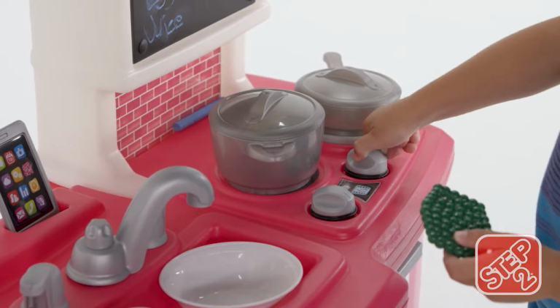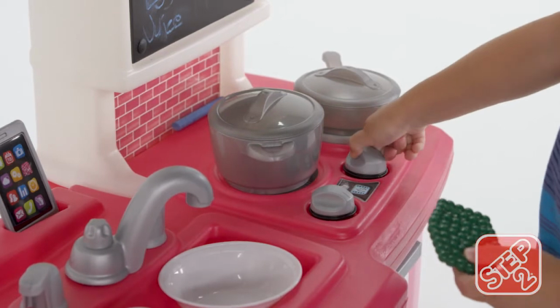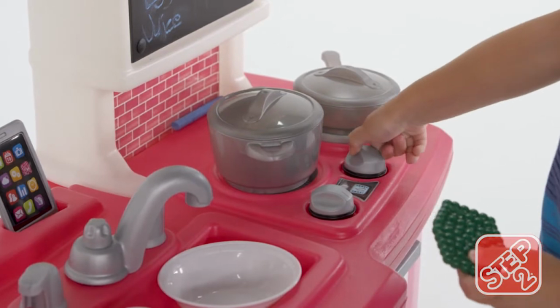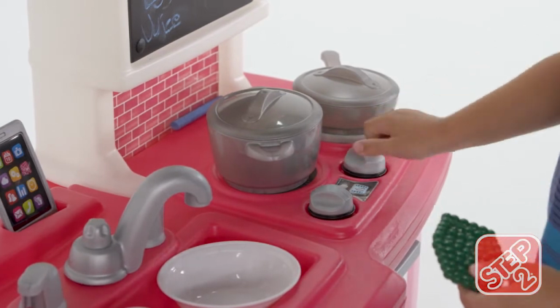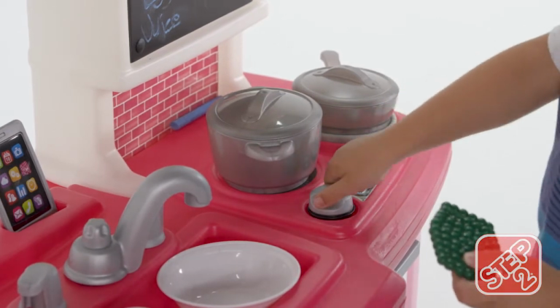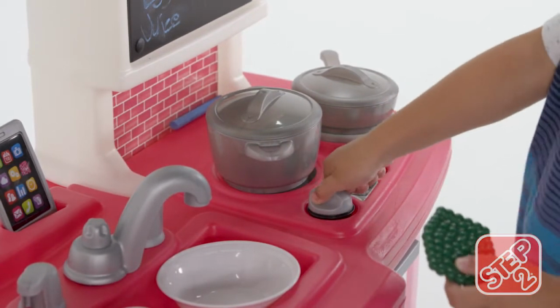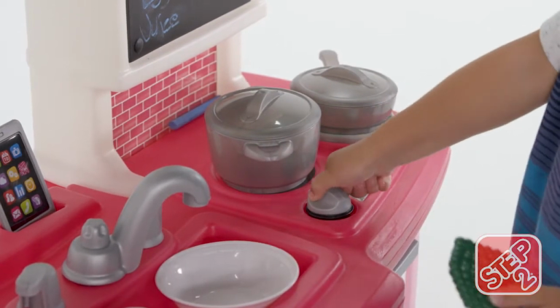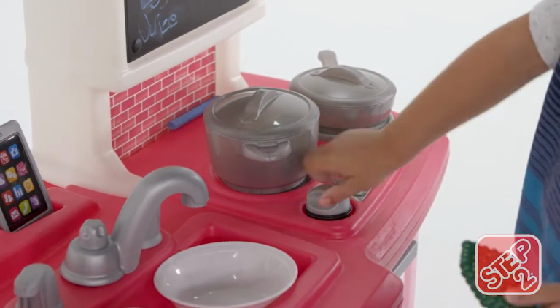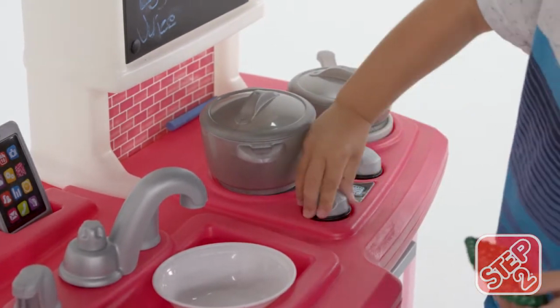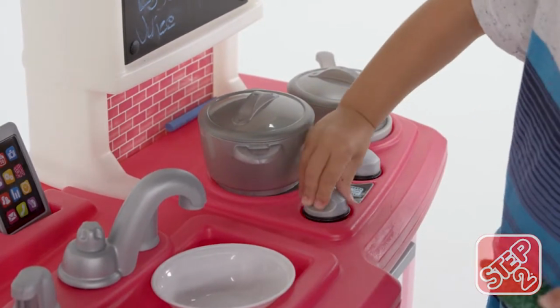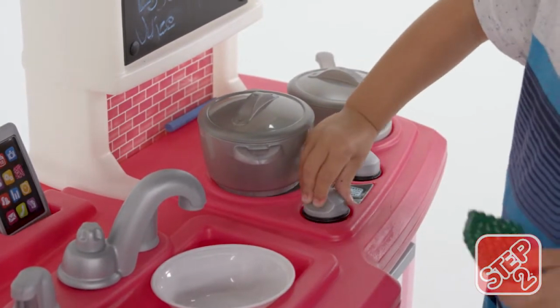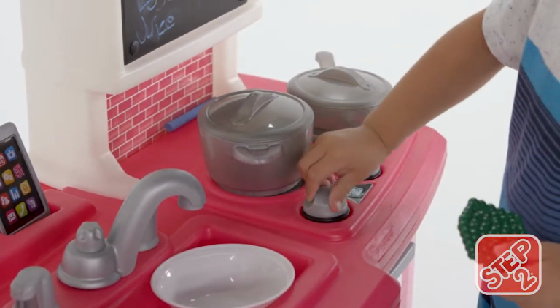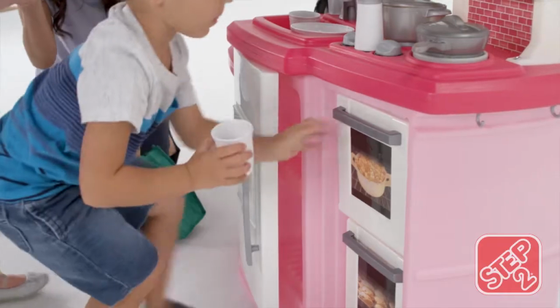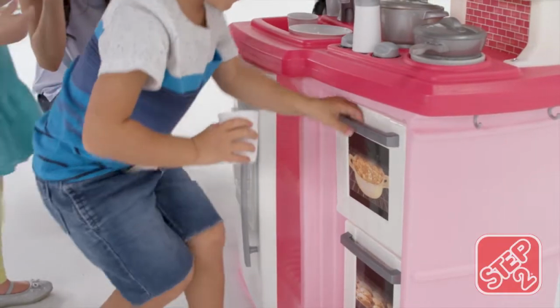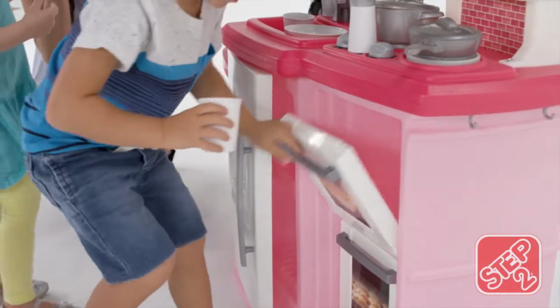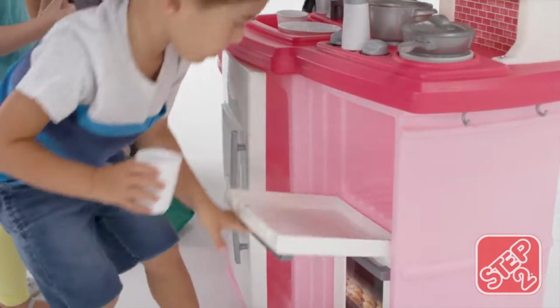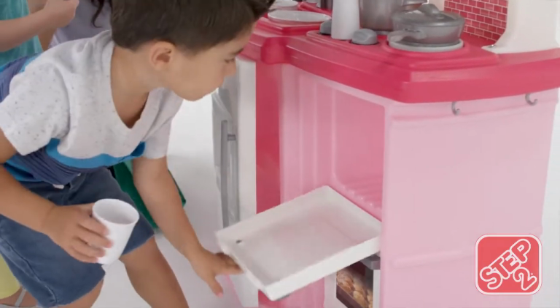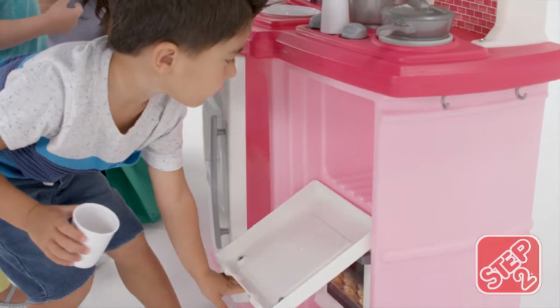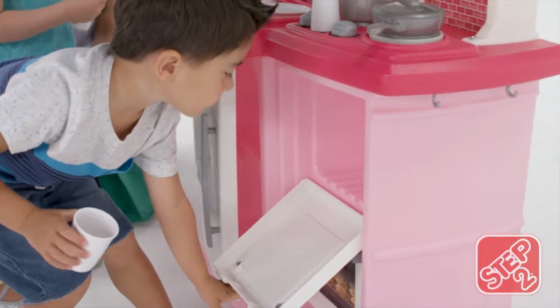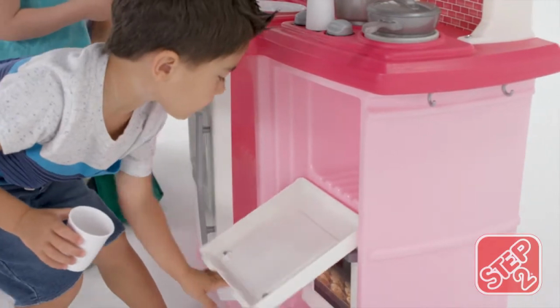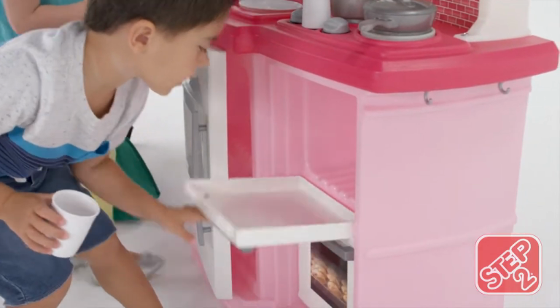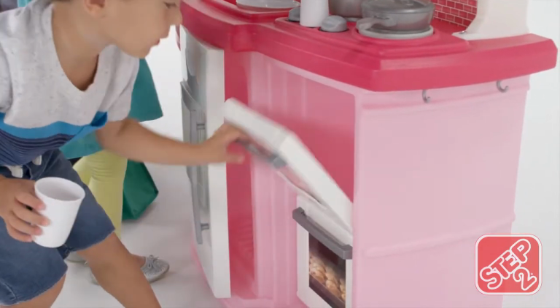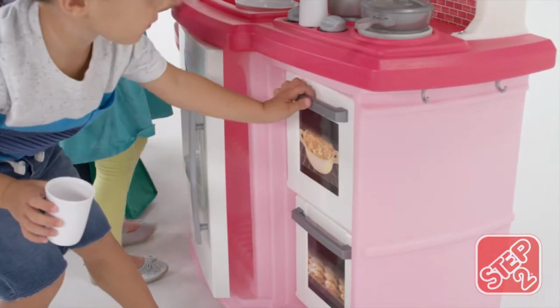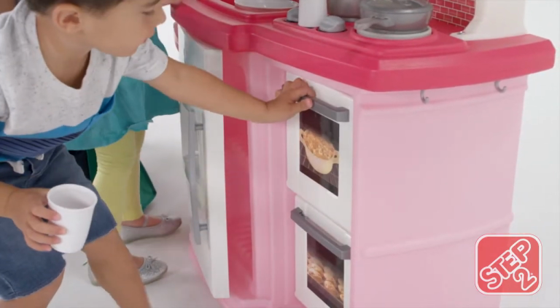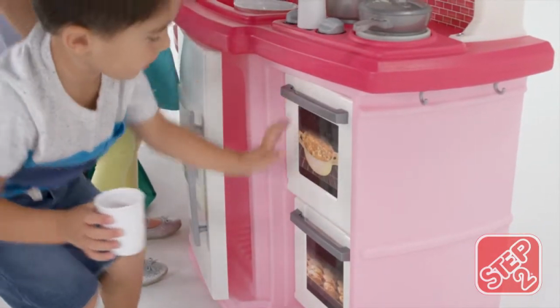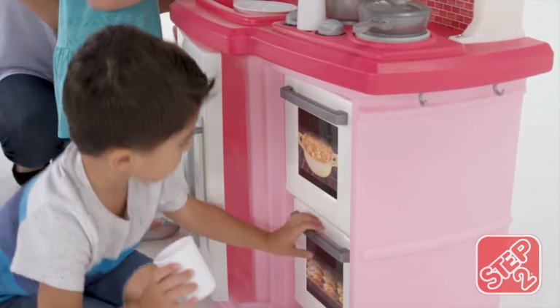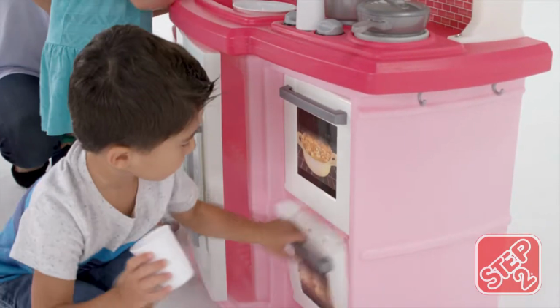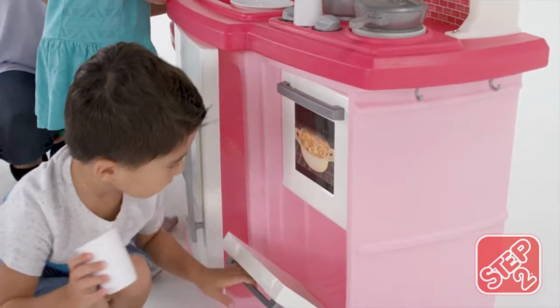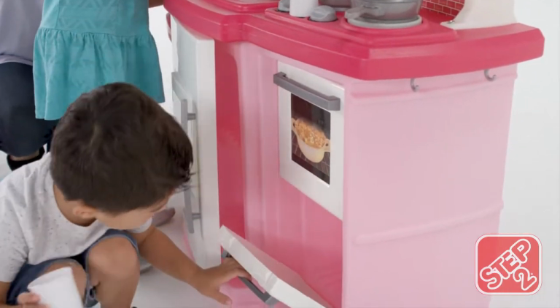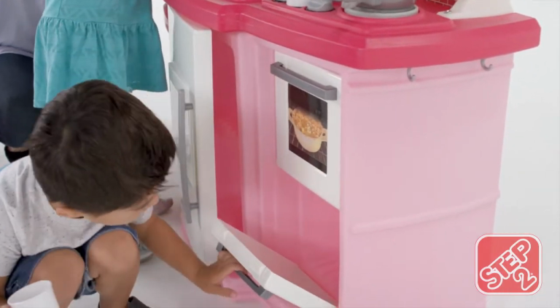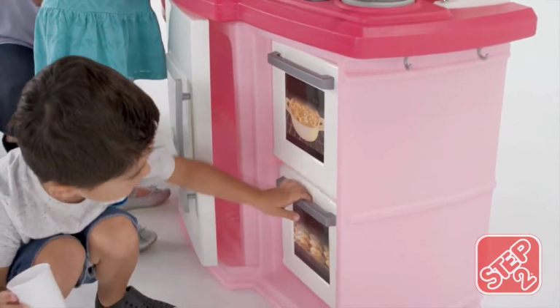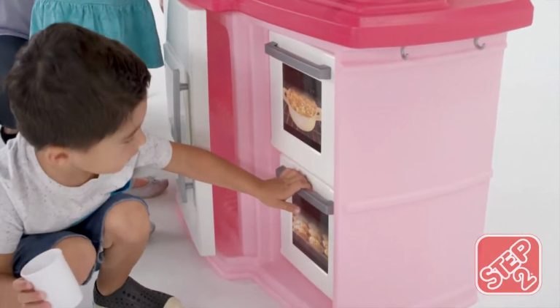Use the stove top to fry up something scrumptious. You and your friends can use the double oven for double the dessert, but only if you finish your vegetables first.